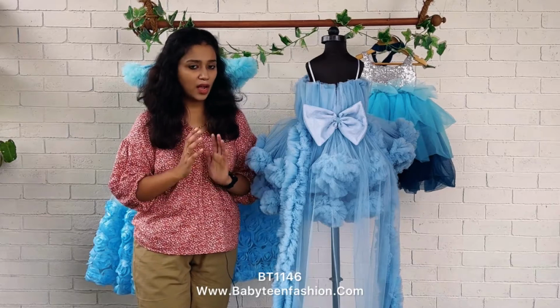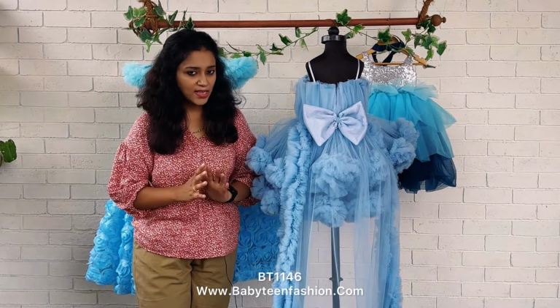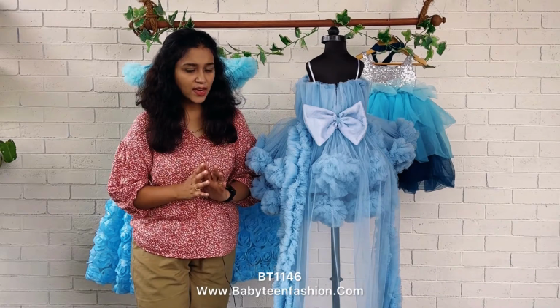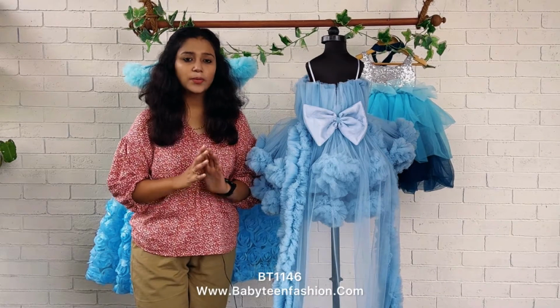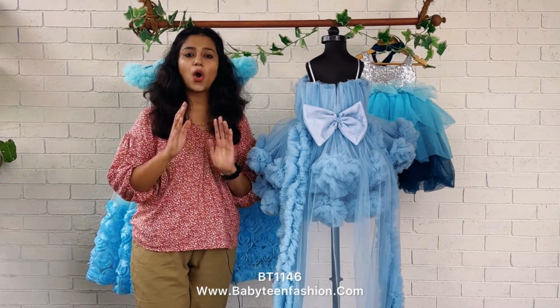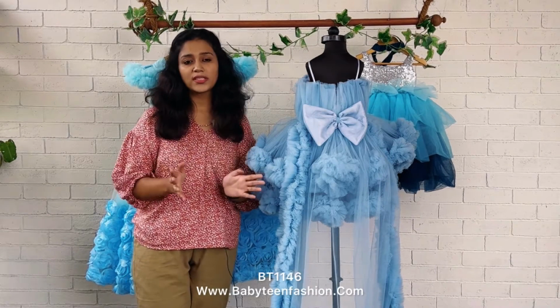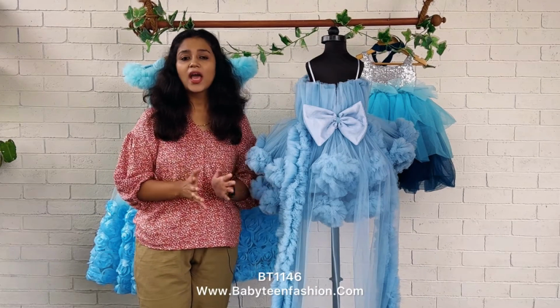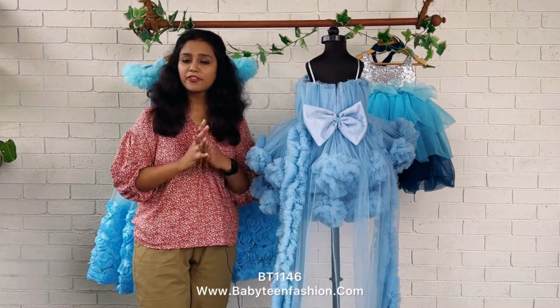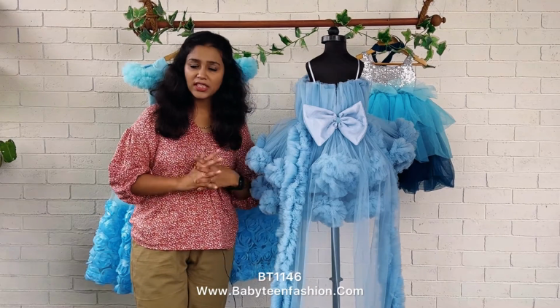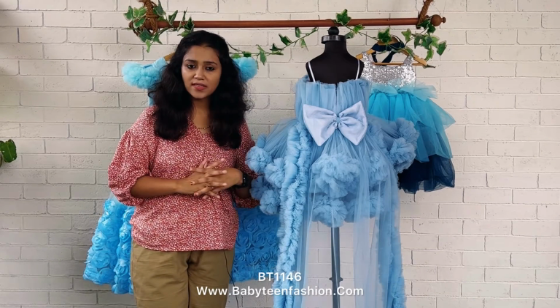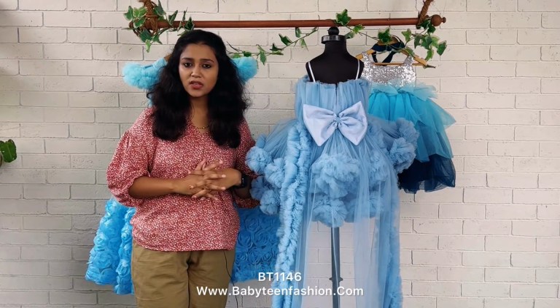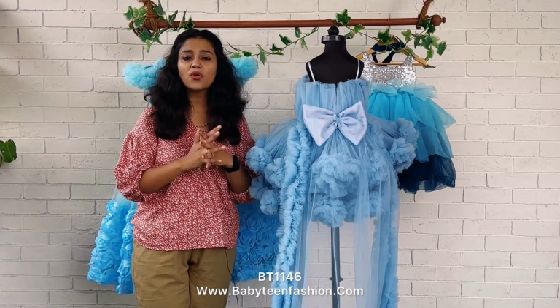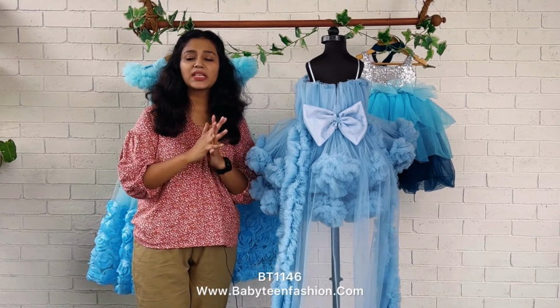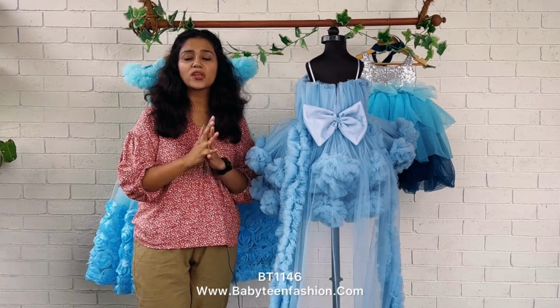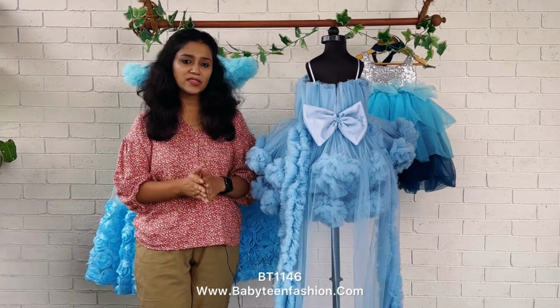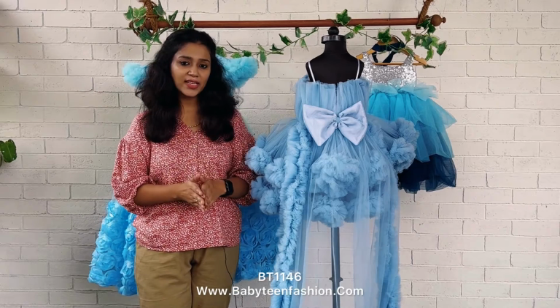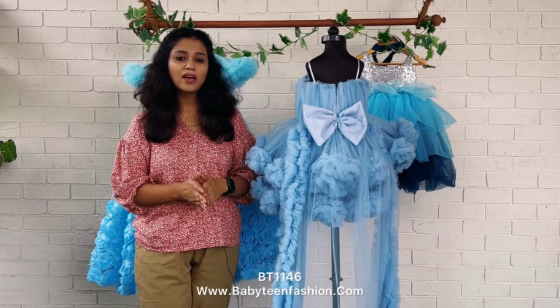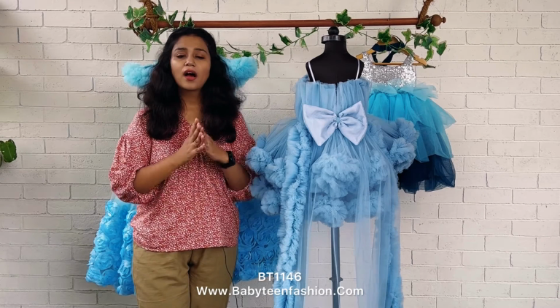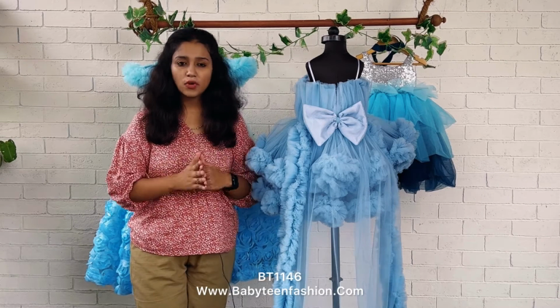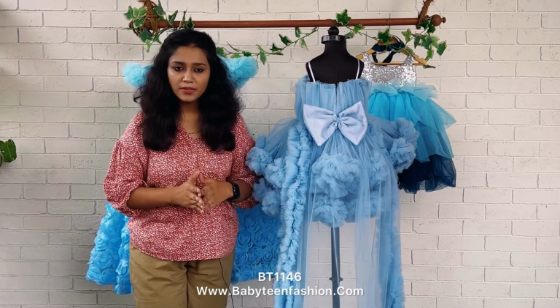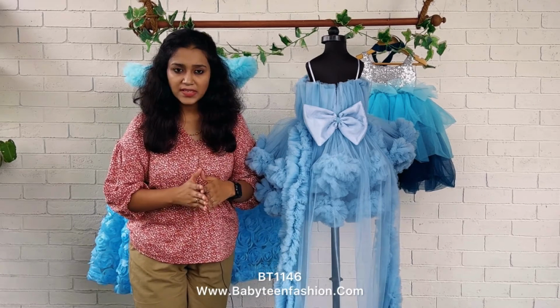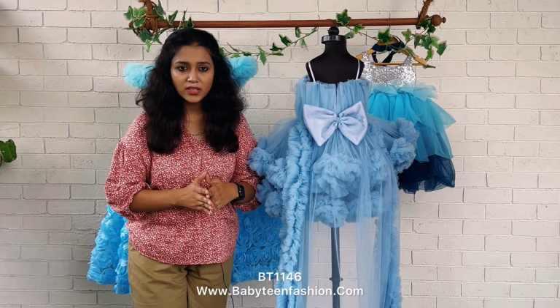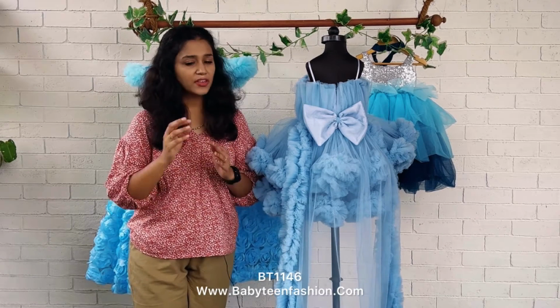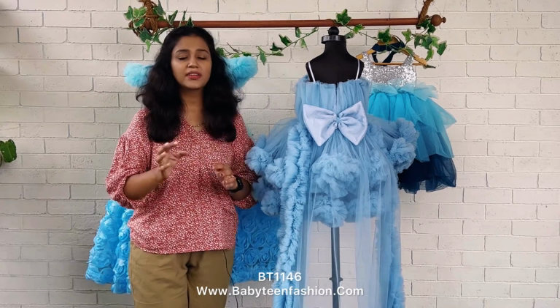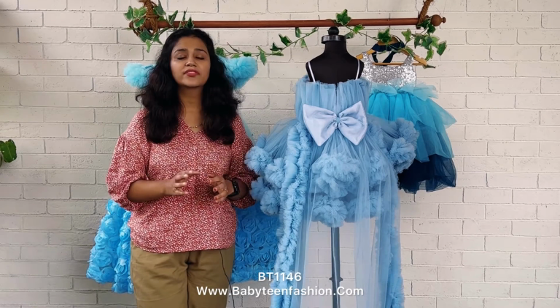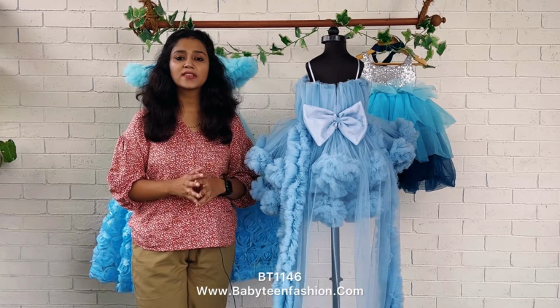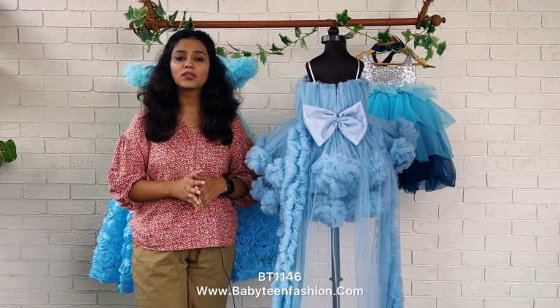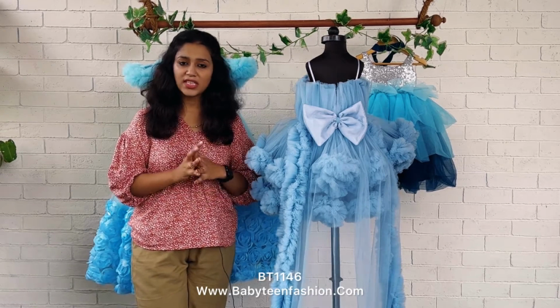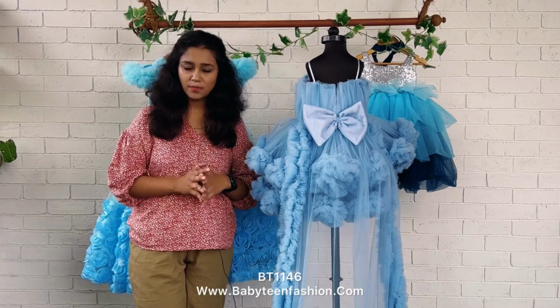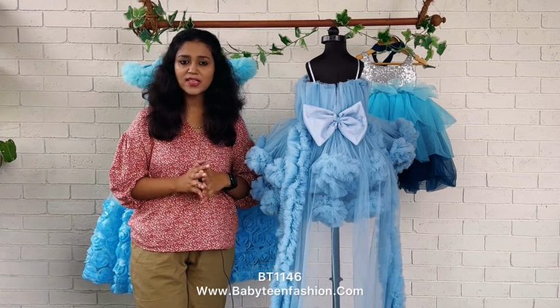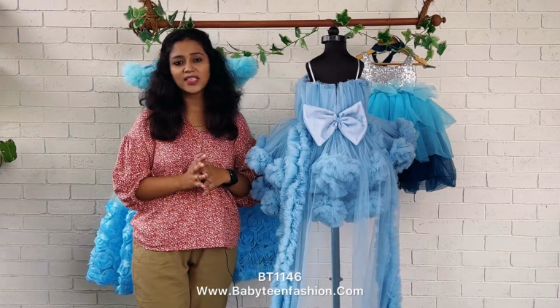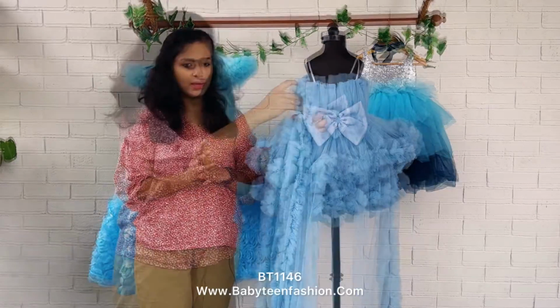Our designers are available all day. For international customers as well, please come to us directly on WhatsApp before placing orders if you have any confusions about international zip codes and international payment.